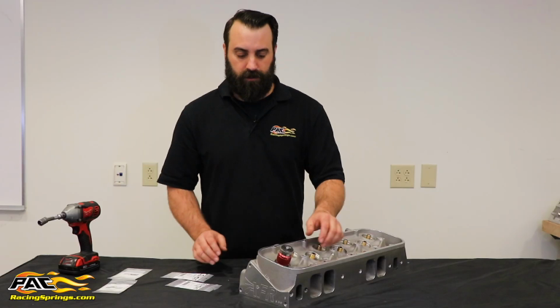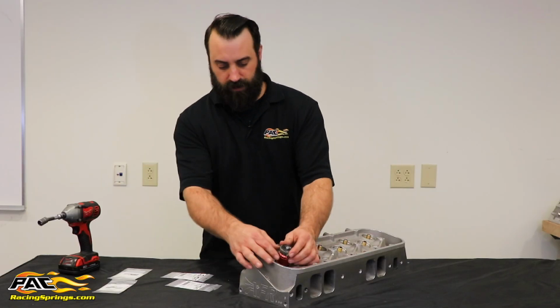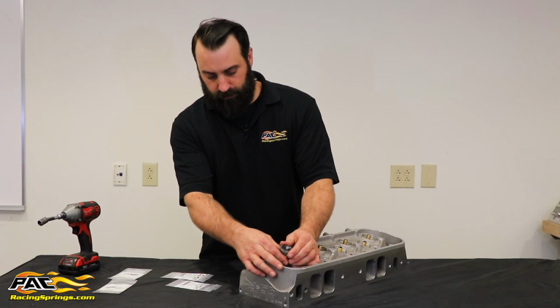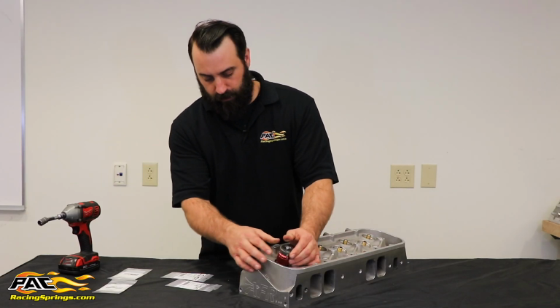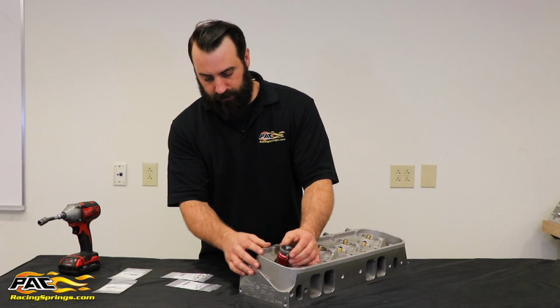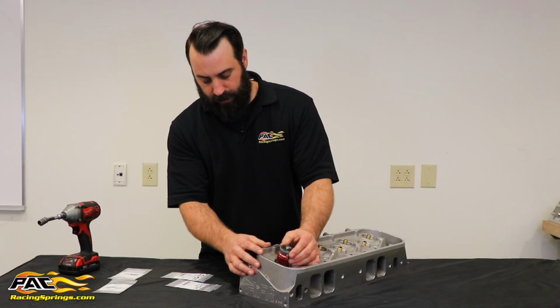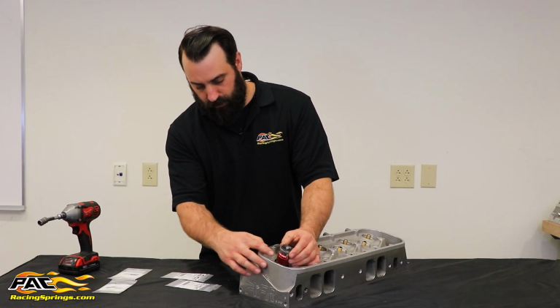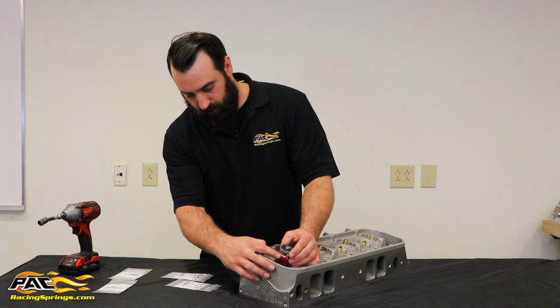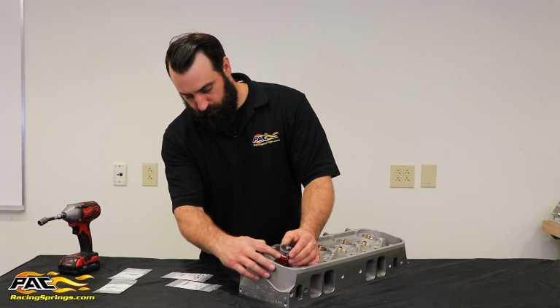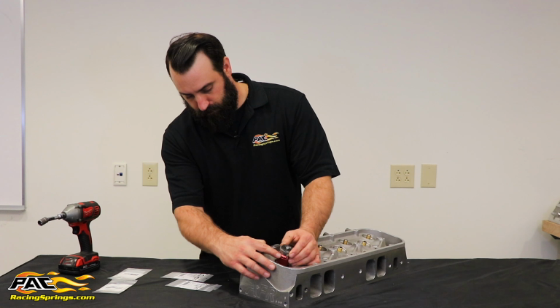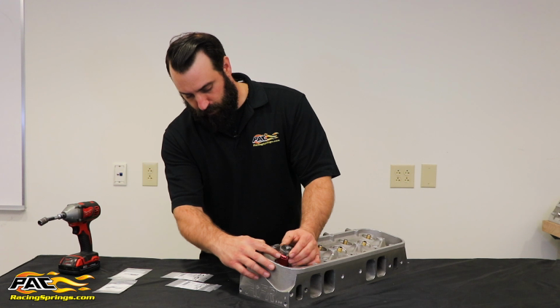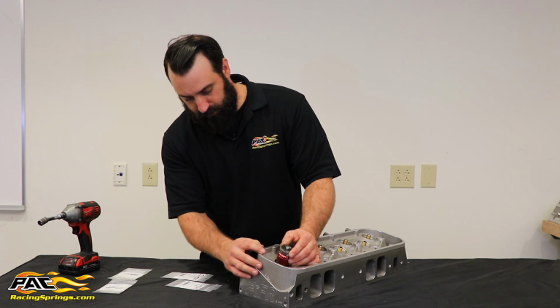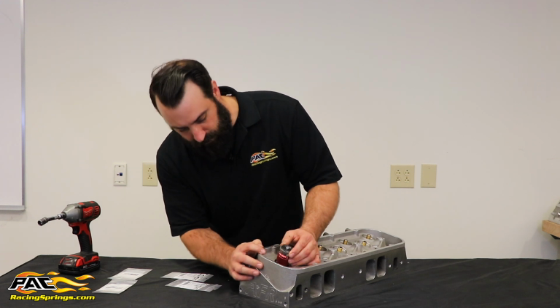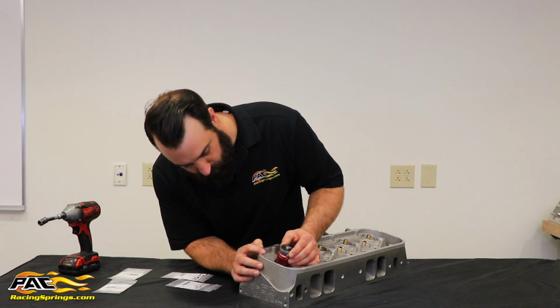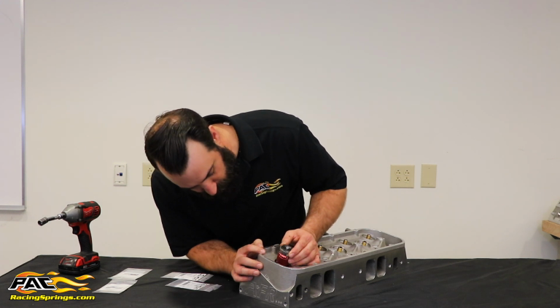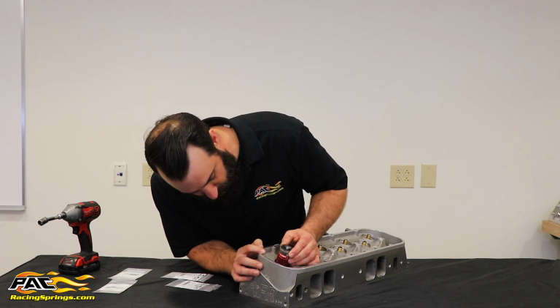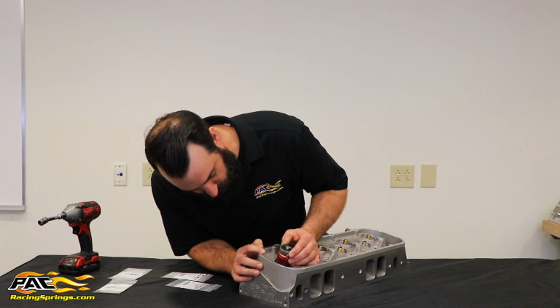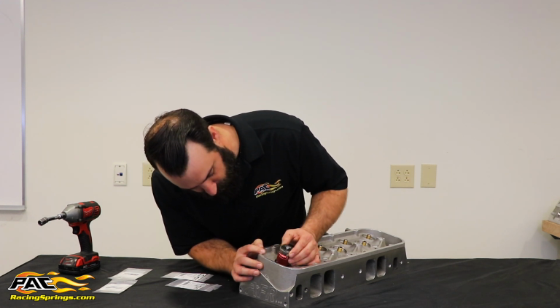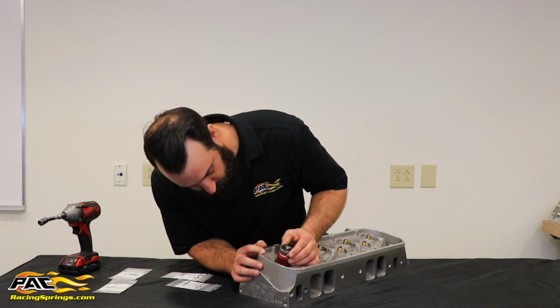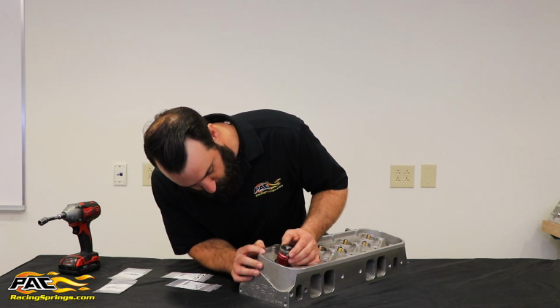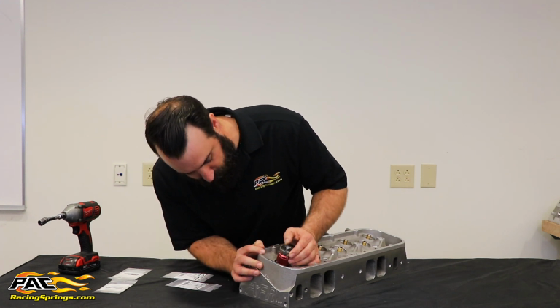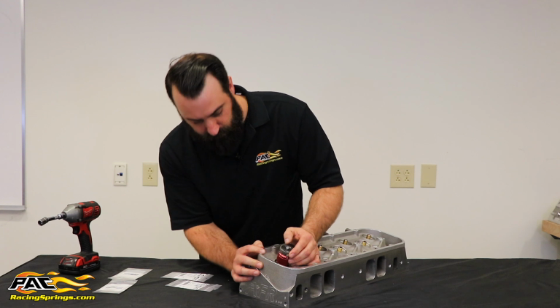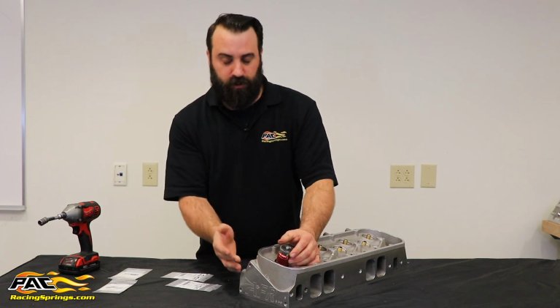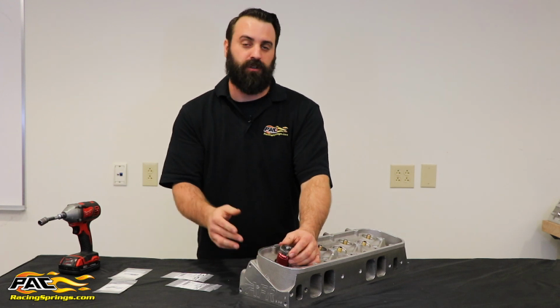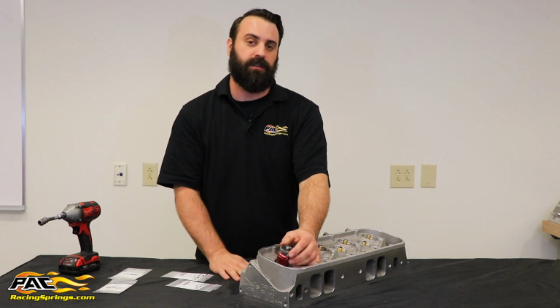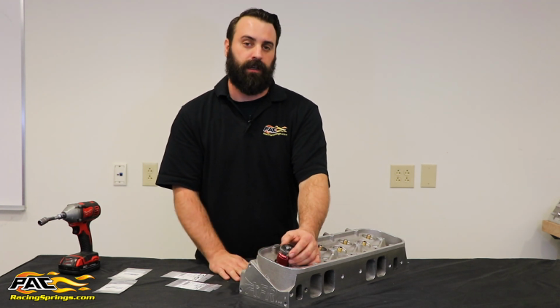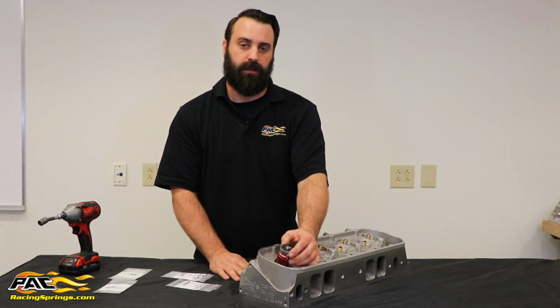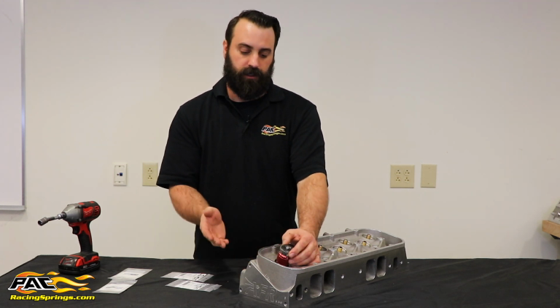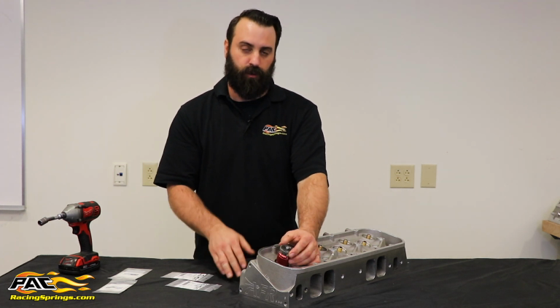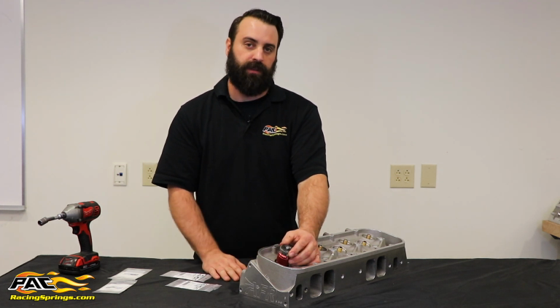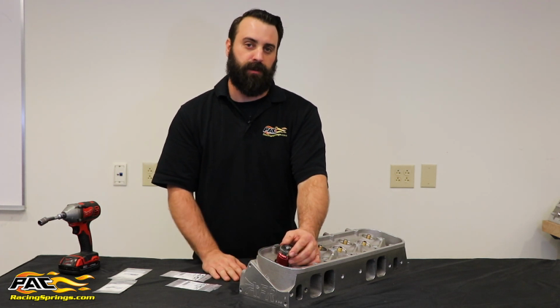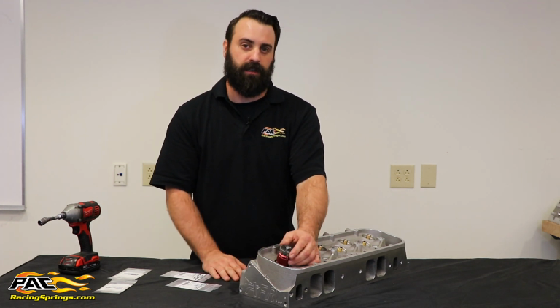Once I've got the height gauge tightened down, I record my setting, which is about 2 inches 20 thousandths. And if I'm shooting for a 2 inch install height, I just throw a 20 thousandths shim underneath it.